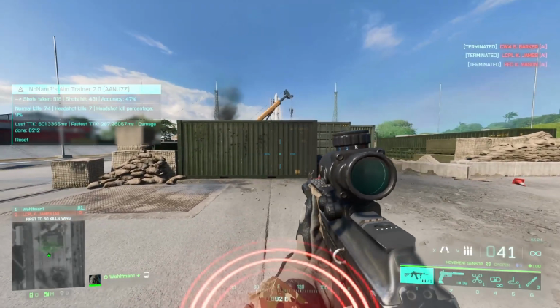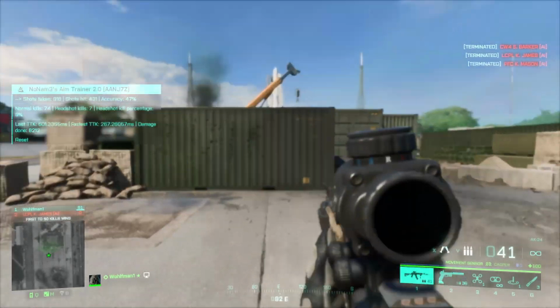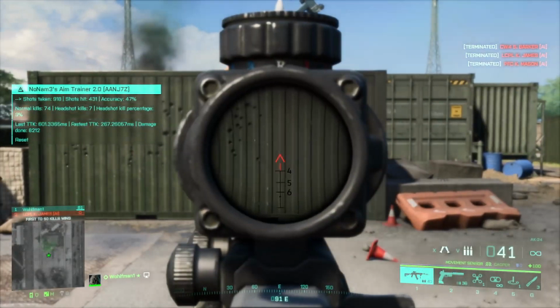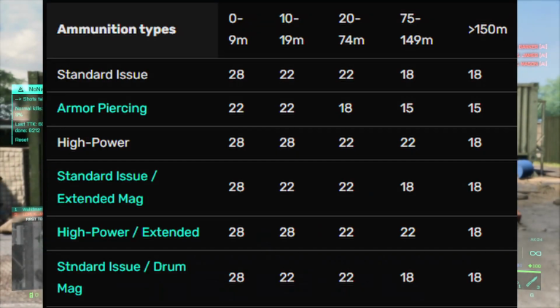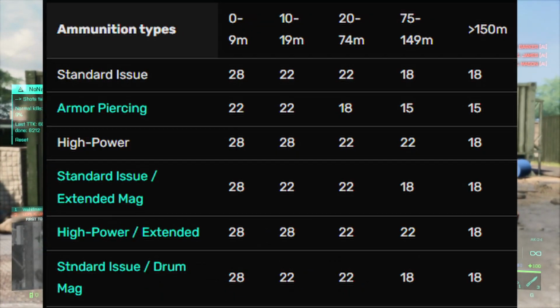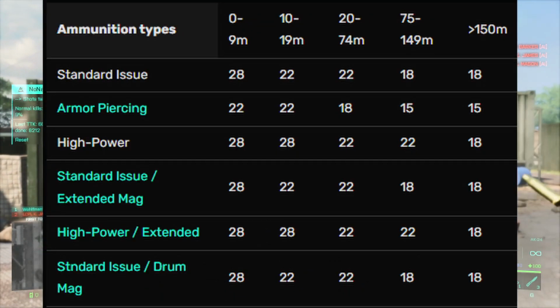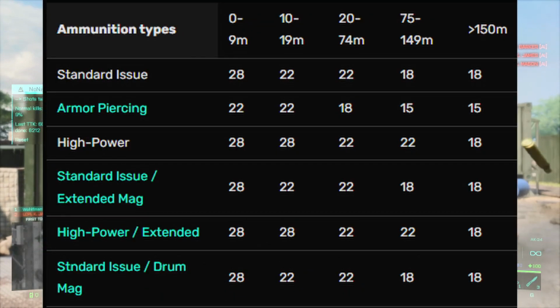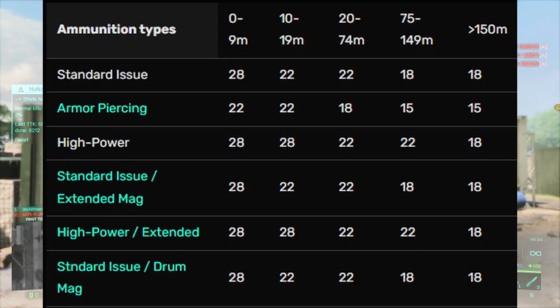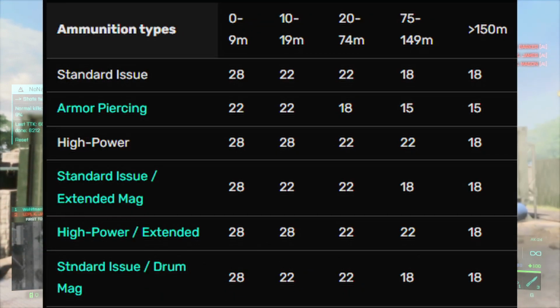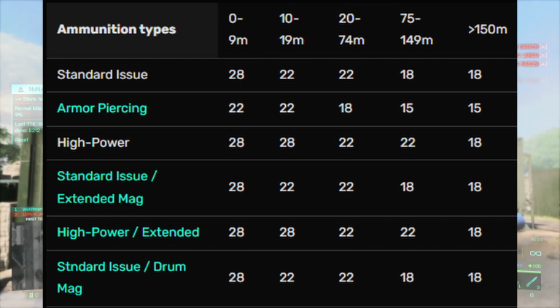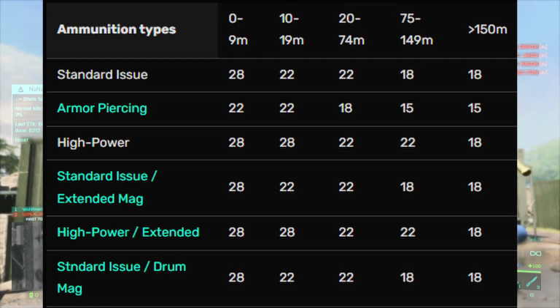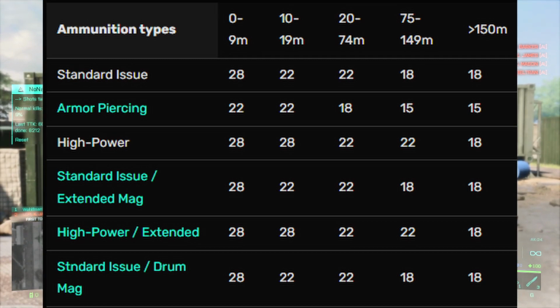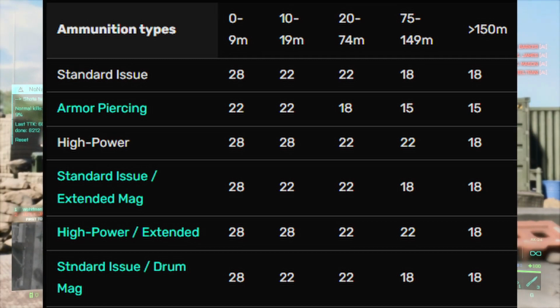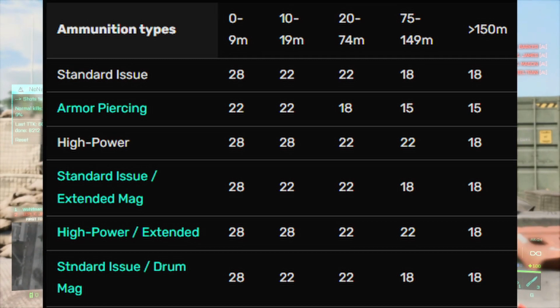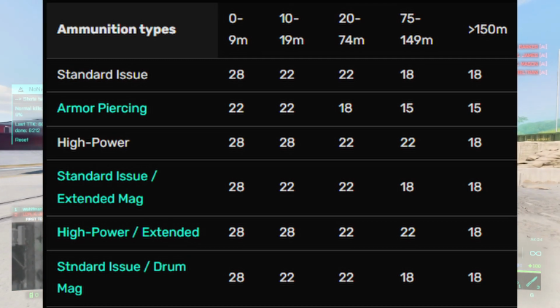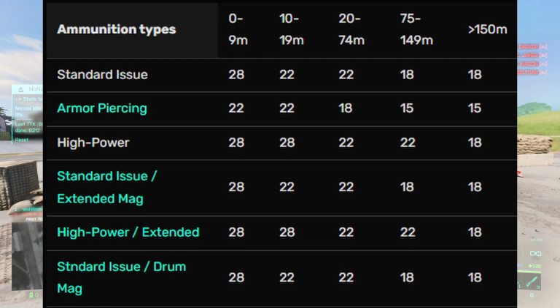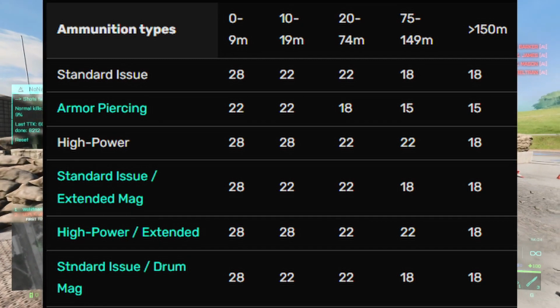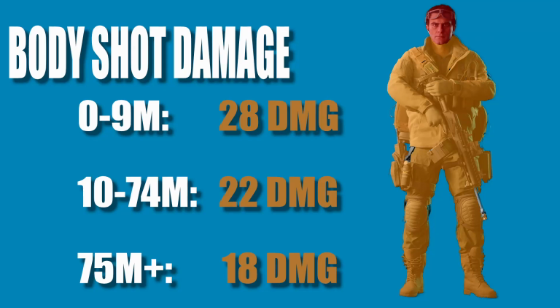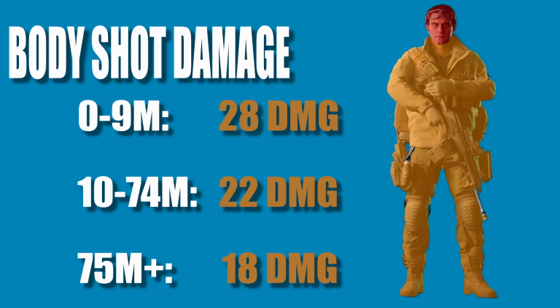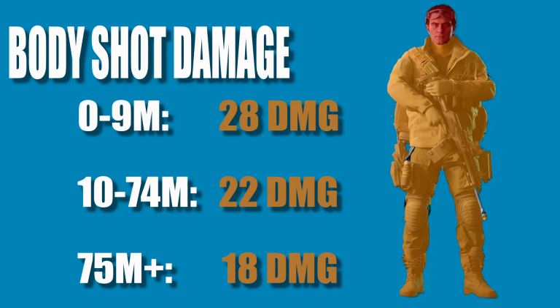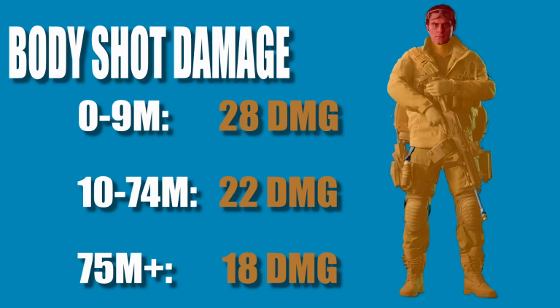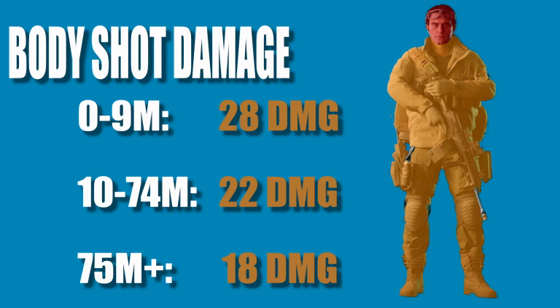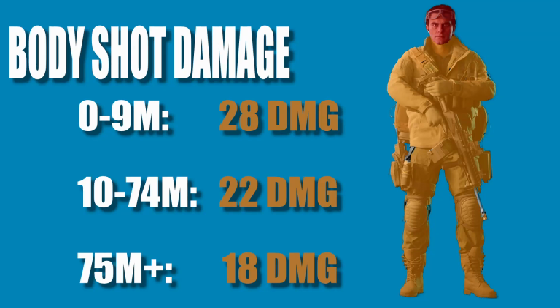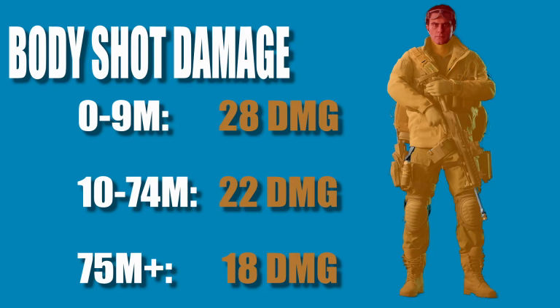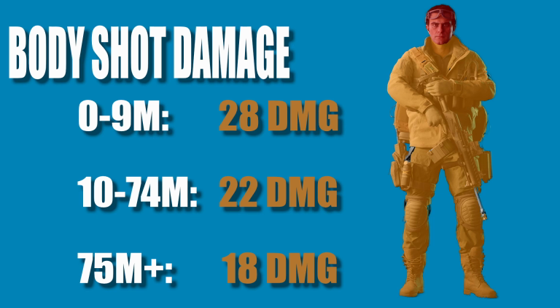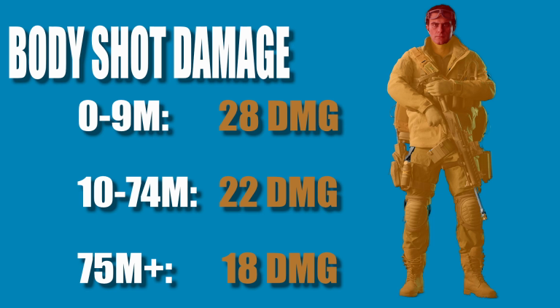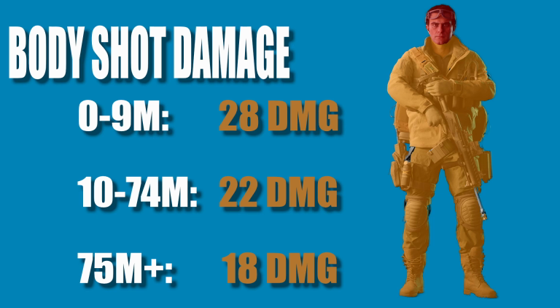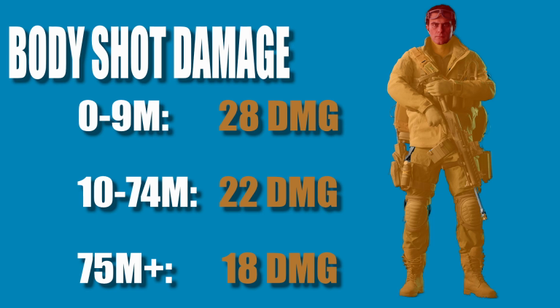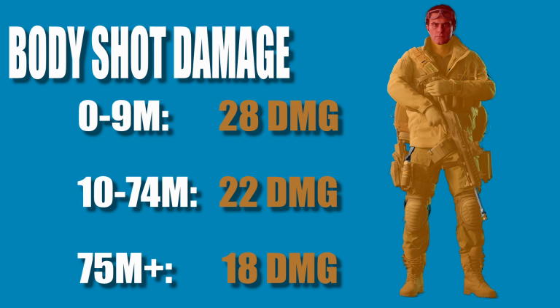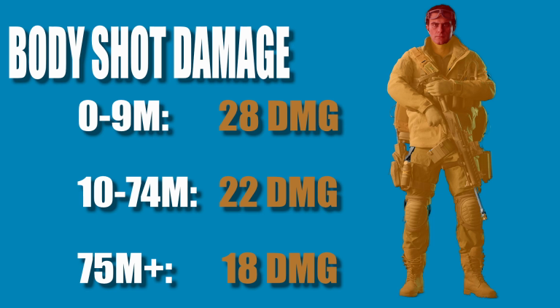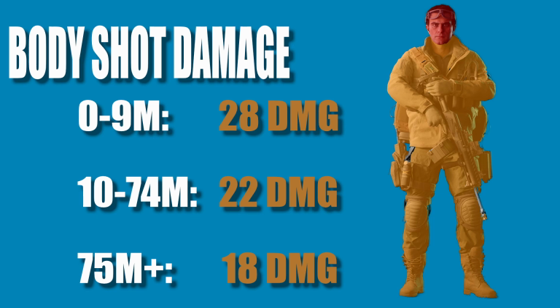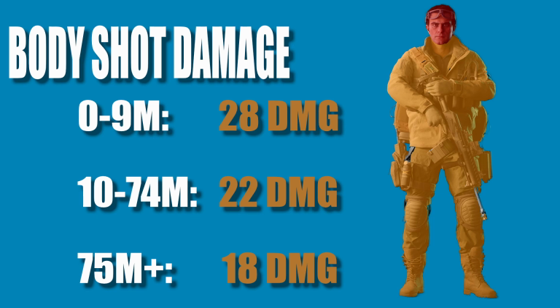As with the M5, the base damage on this thing changes depending on which rounds you choose. For all standard mags, each round hits for about 28 damage, and results in 4 body shots for a kill.